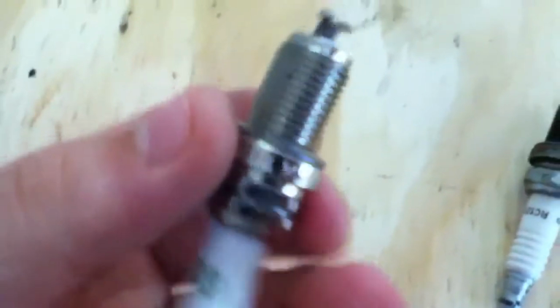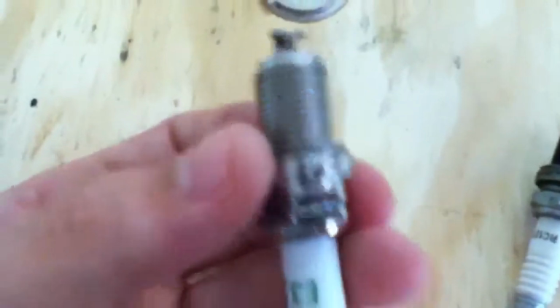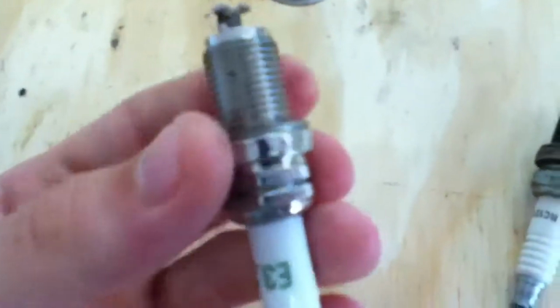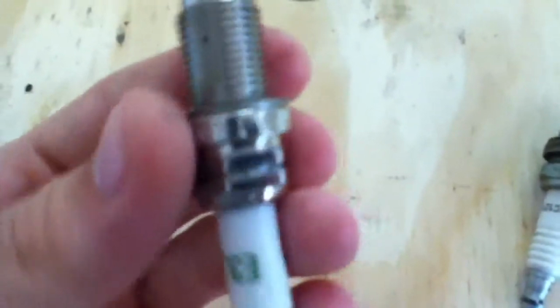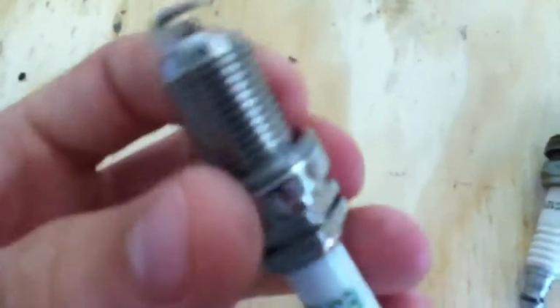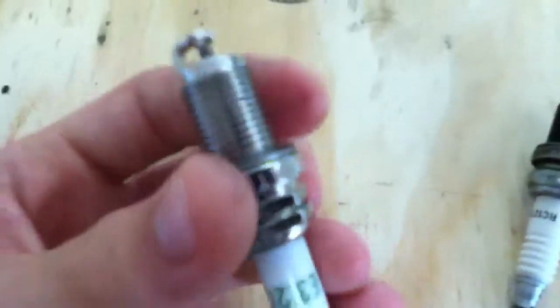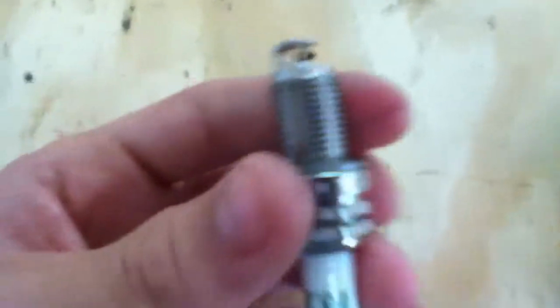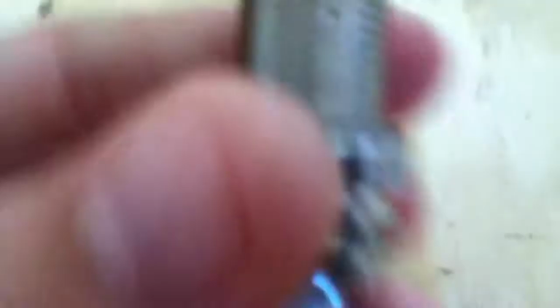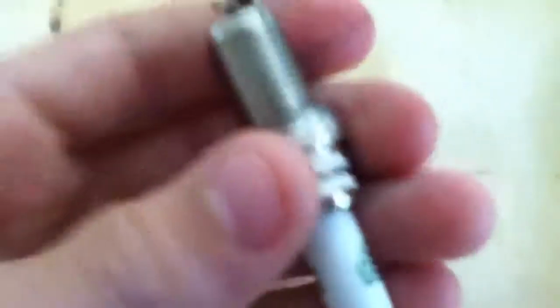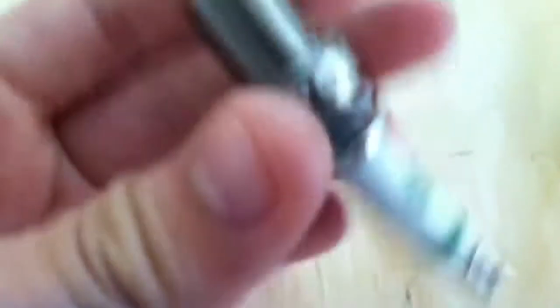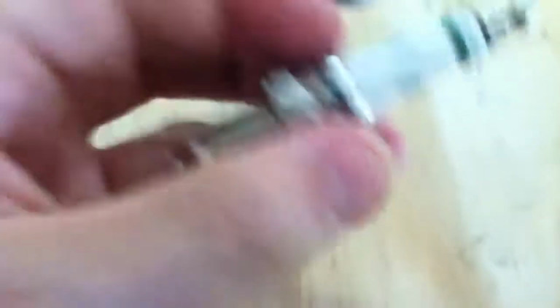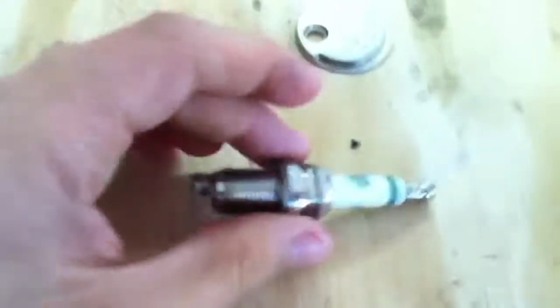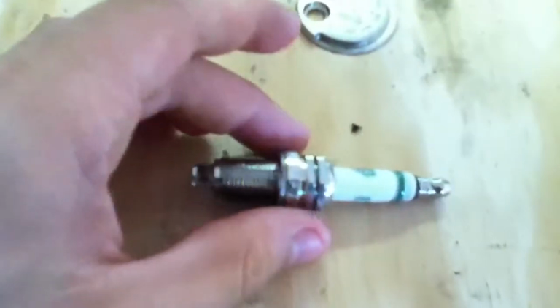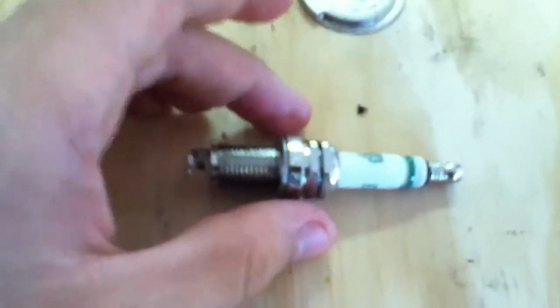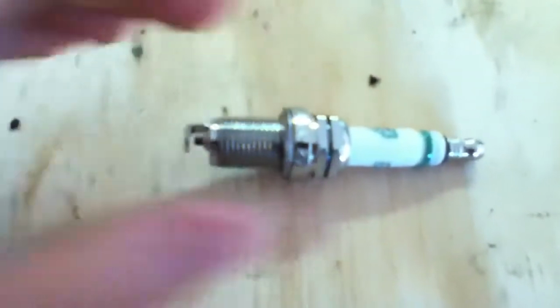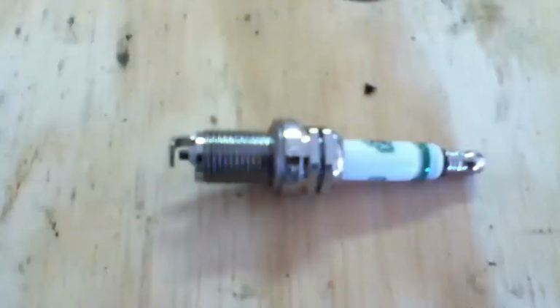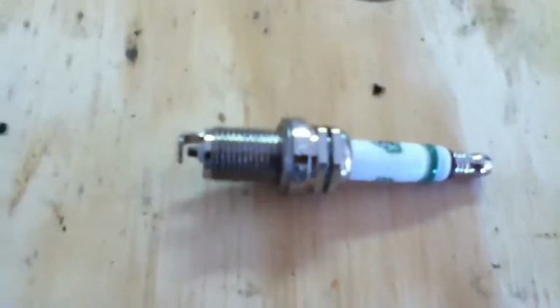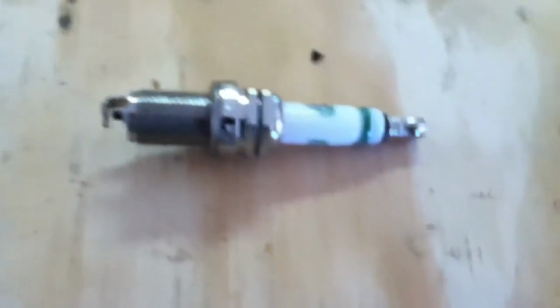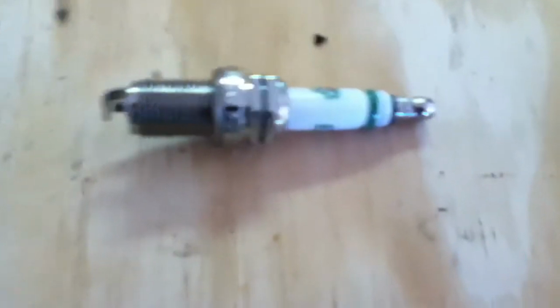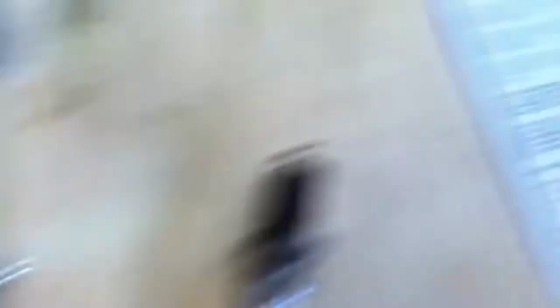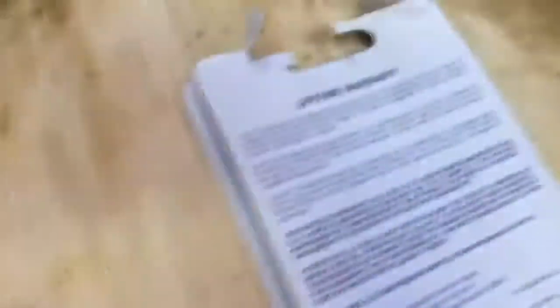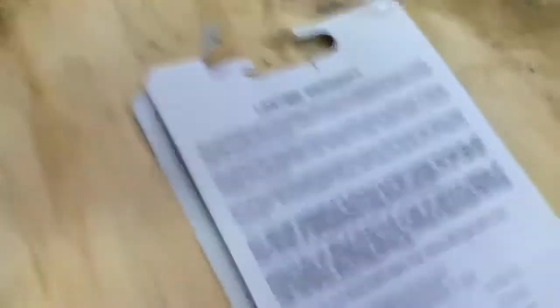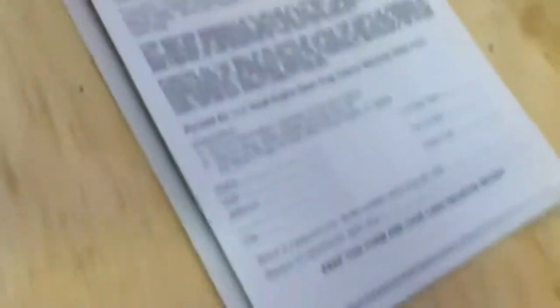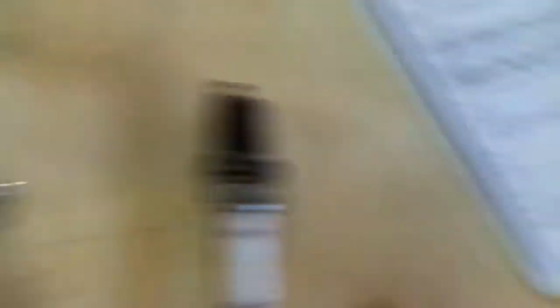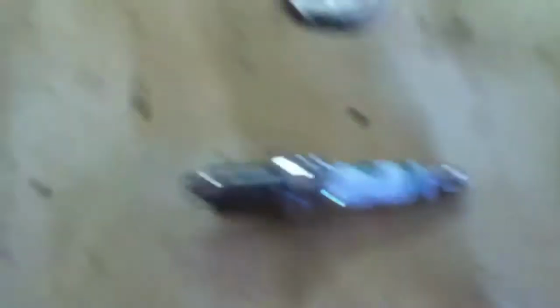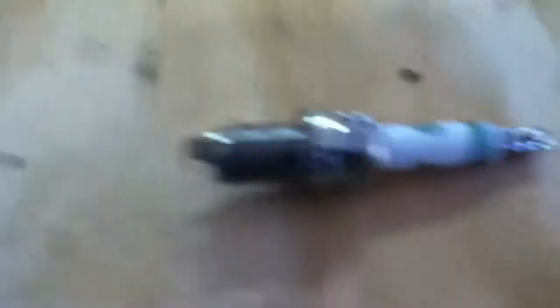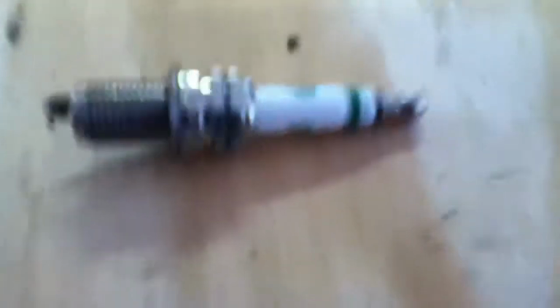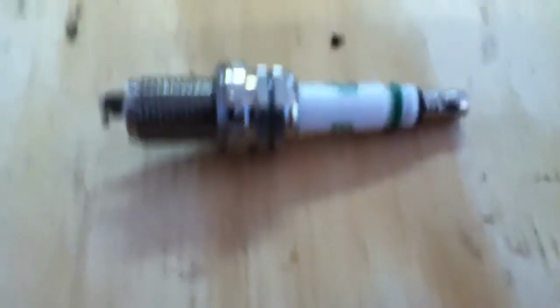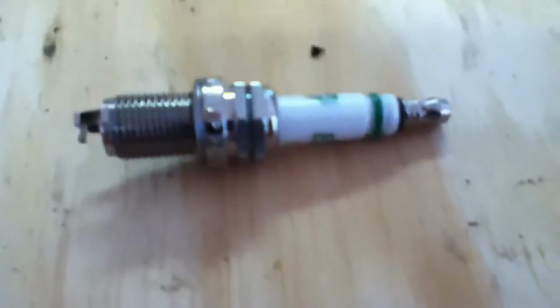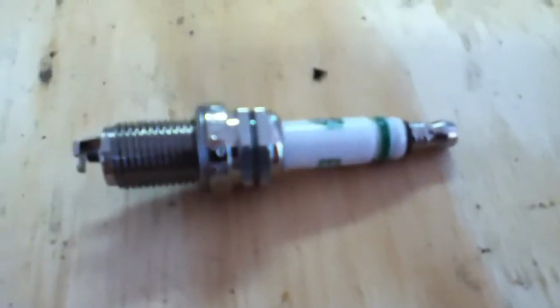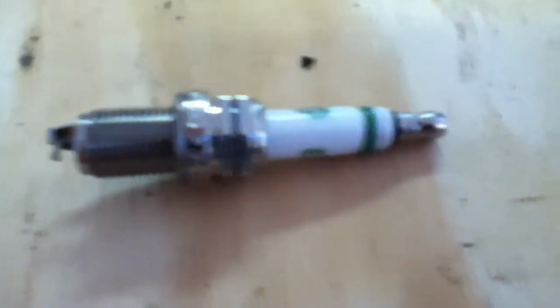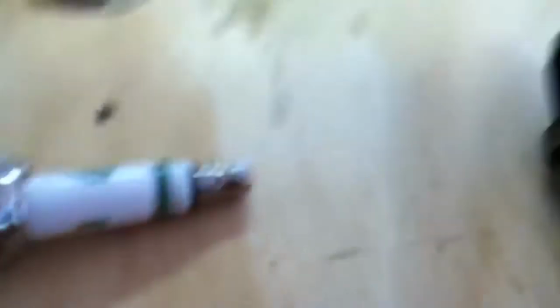I've never used E3 spark plugs, but they come with a lifetime warranty even if they're fouled out — you can get a brand new one. That's pretty neat, but you pay a lot for them.